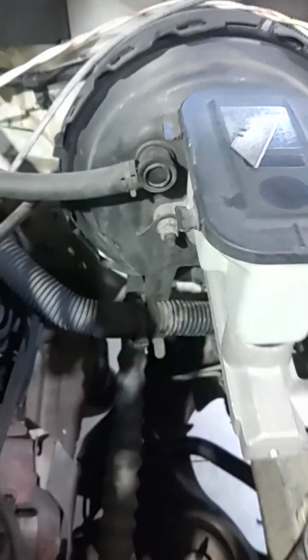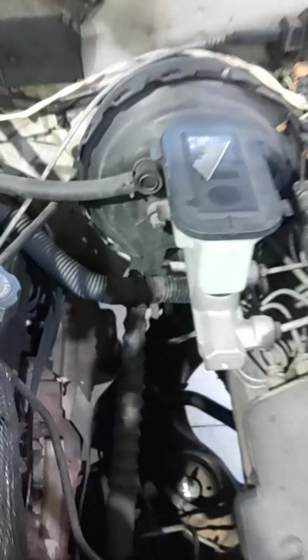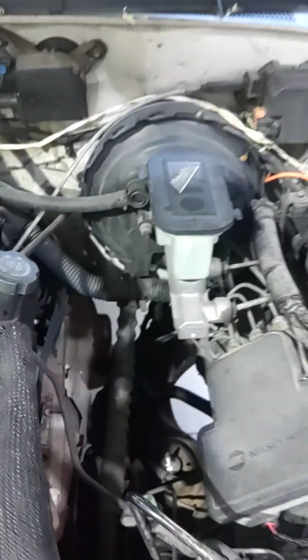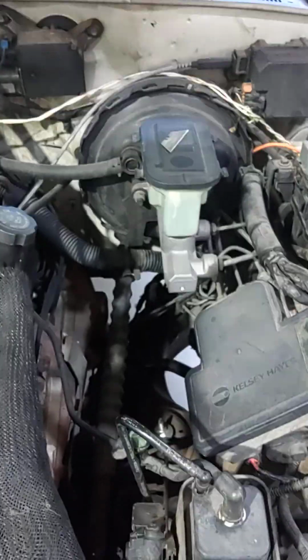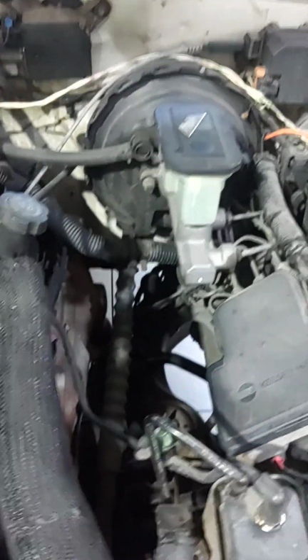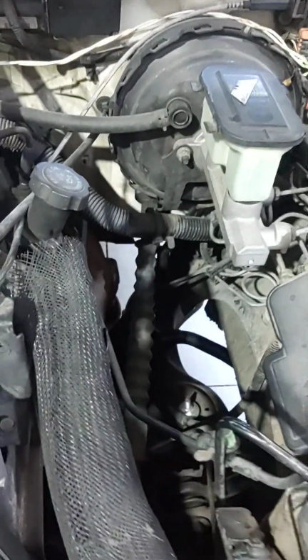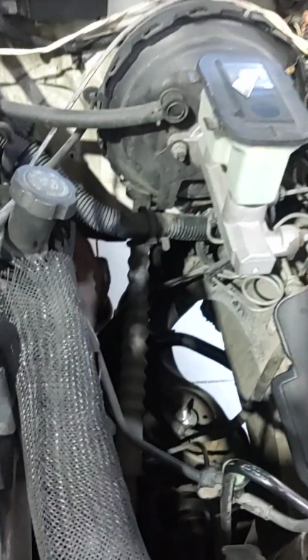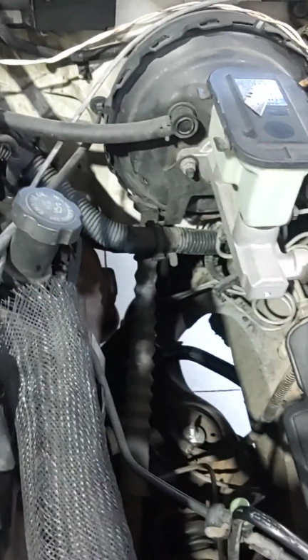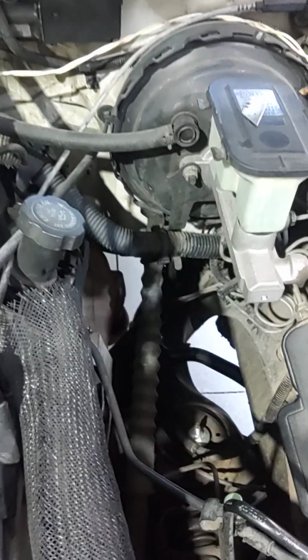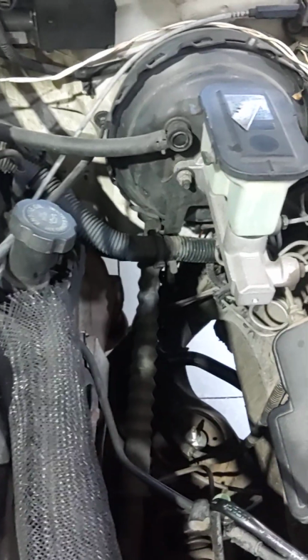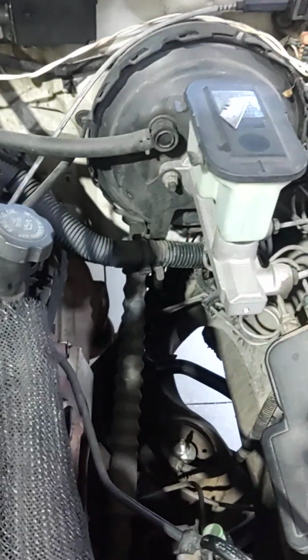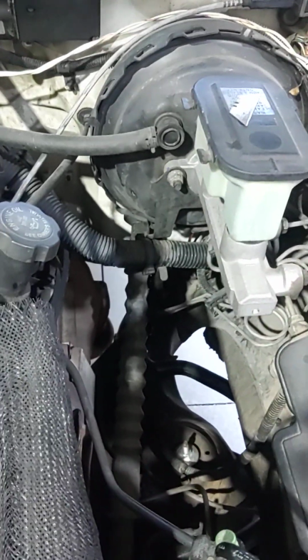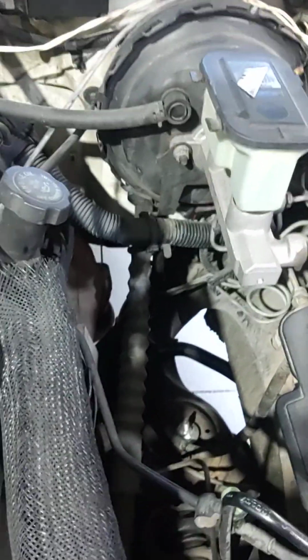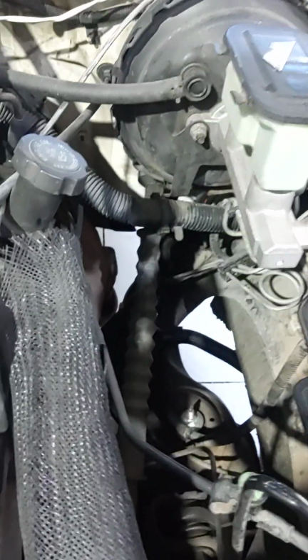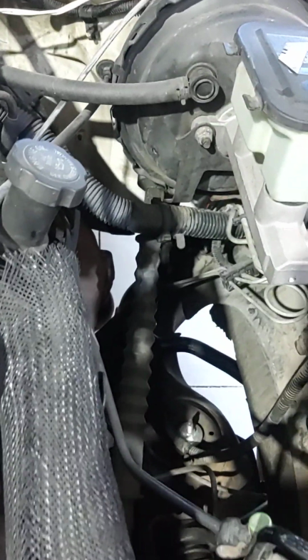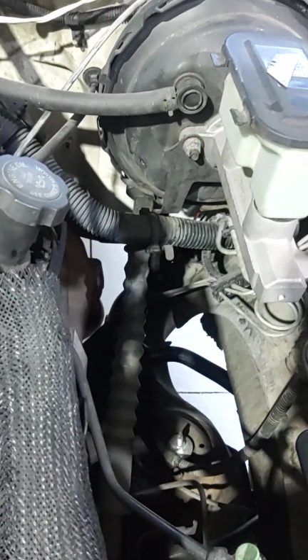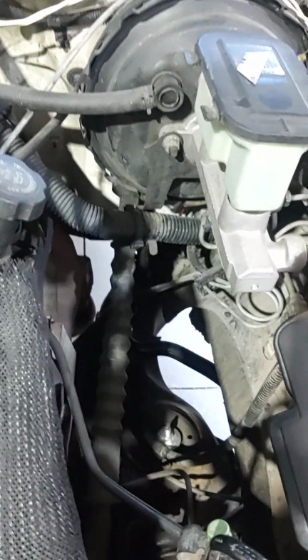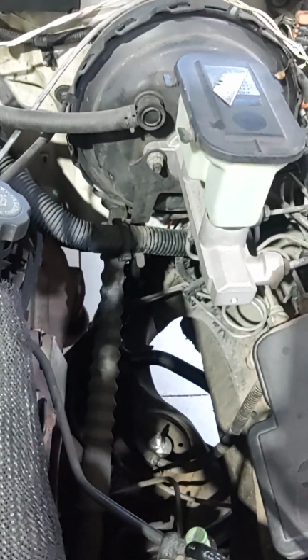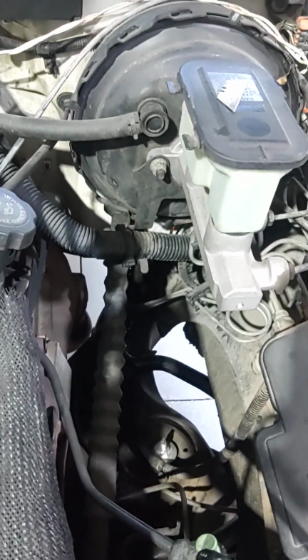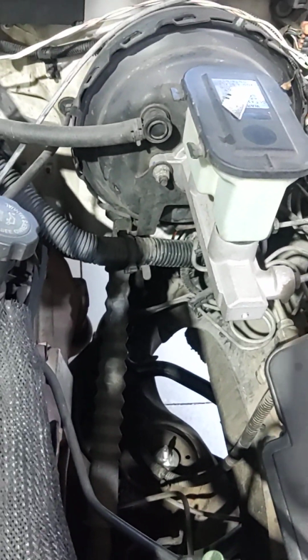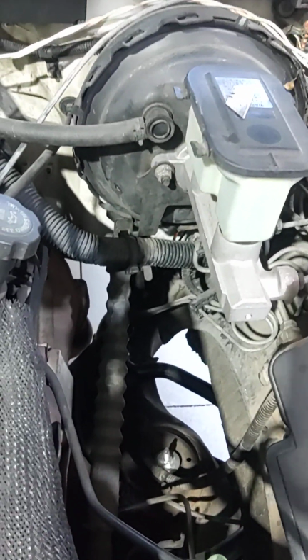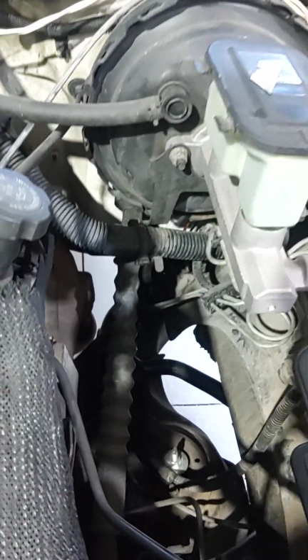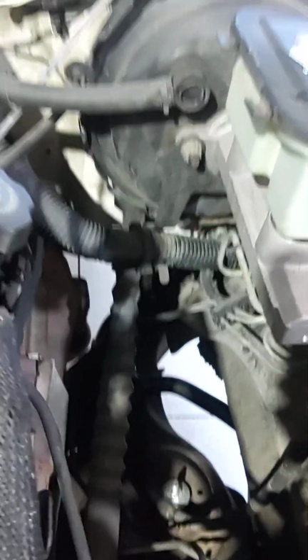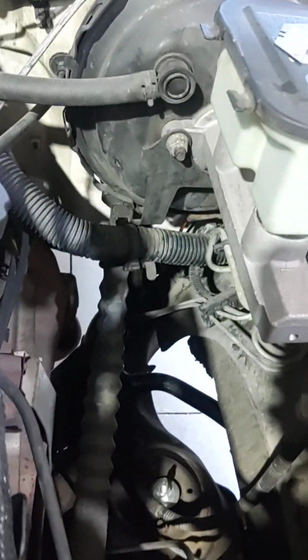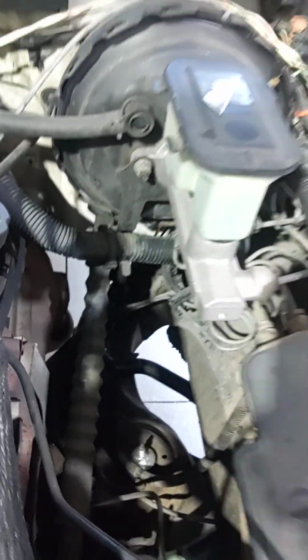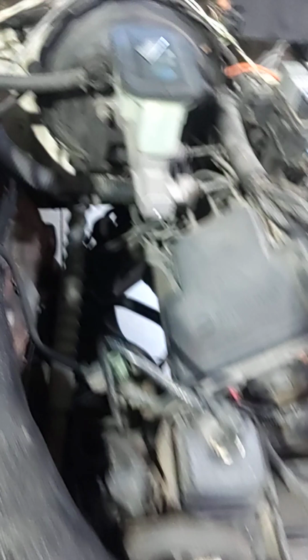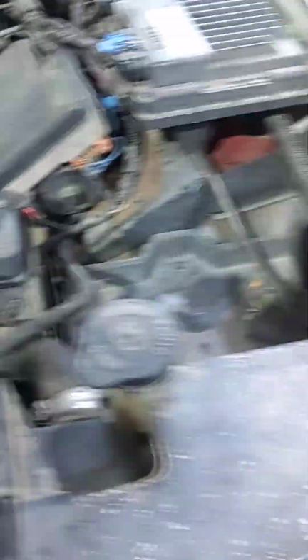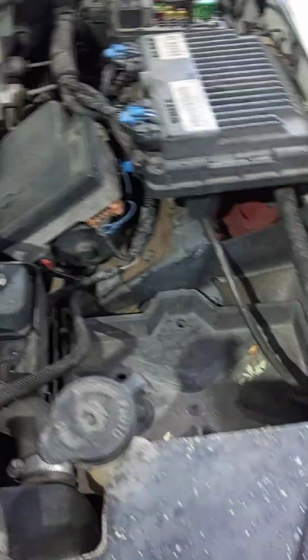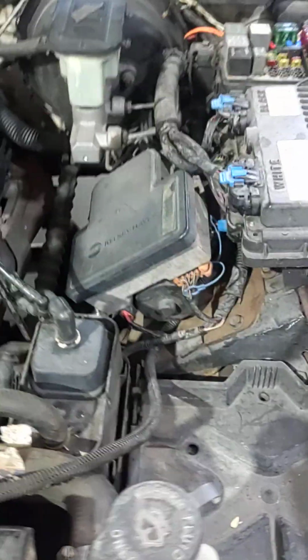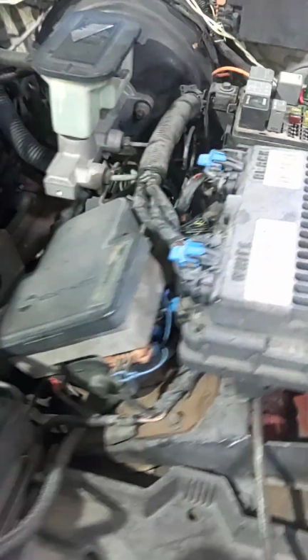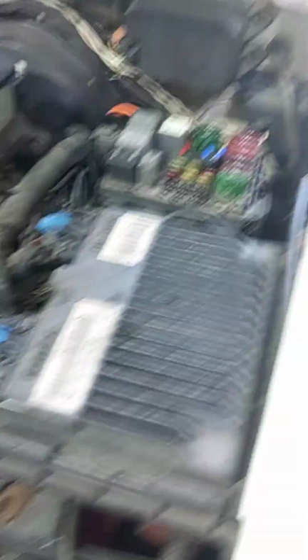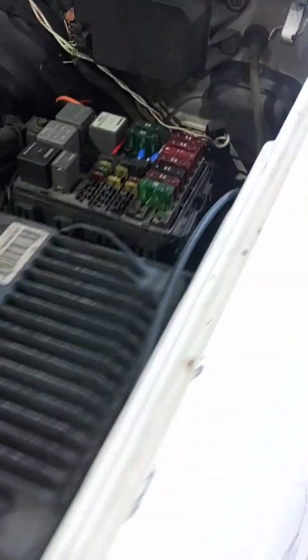I know there's a bunch of guys out there that want to put a brake controller on these trucks. Well, some of them are pre-wired. So if you find those, untie them and pull them up.